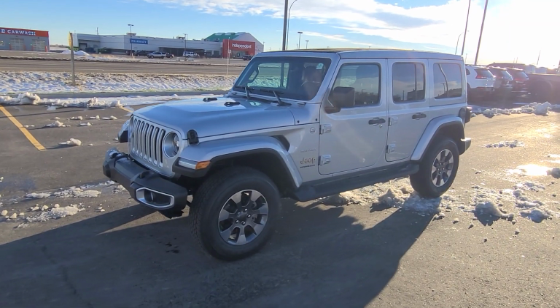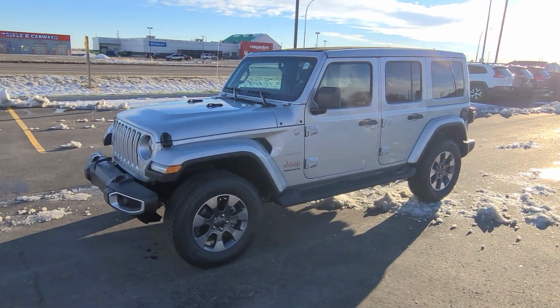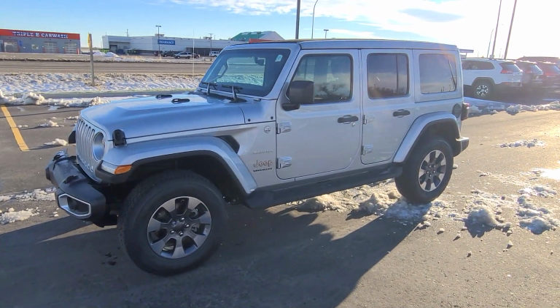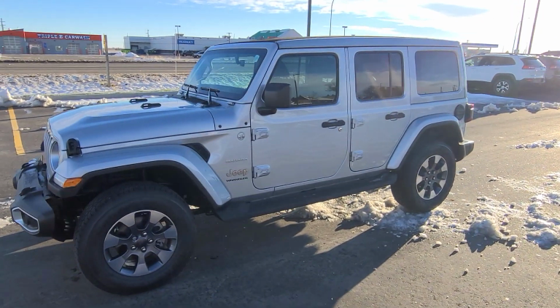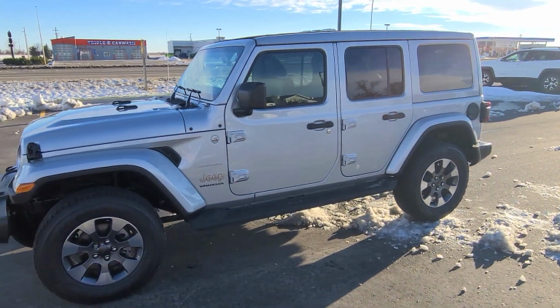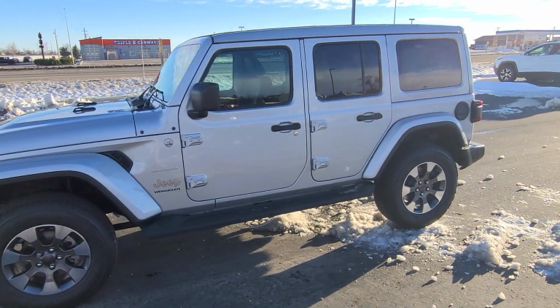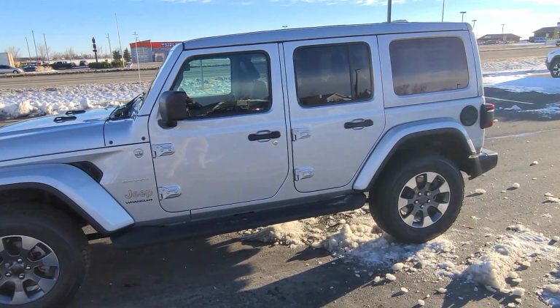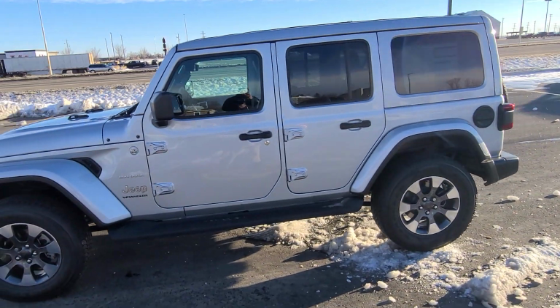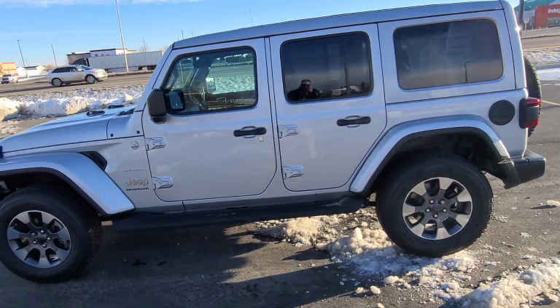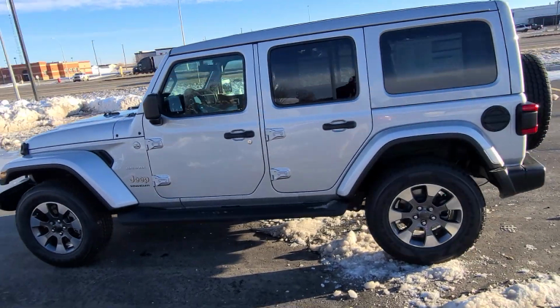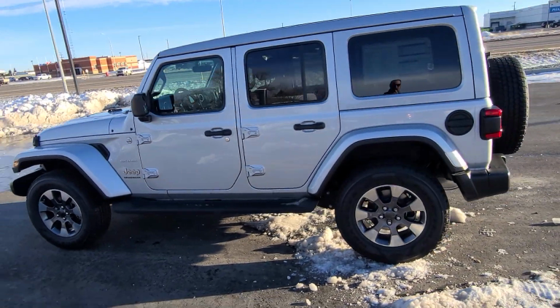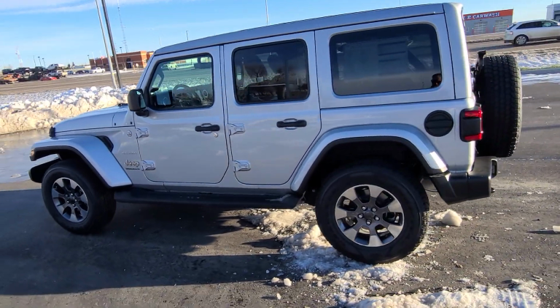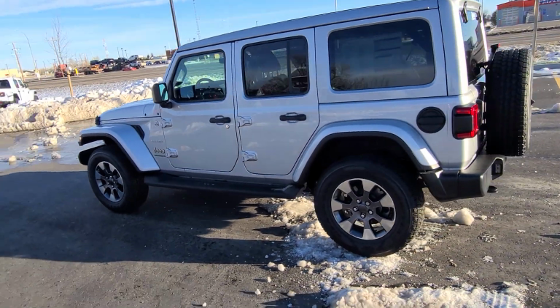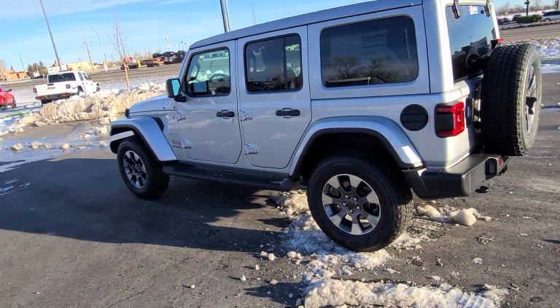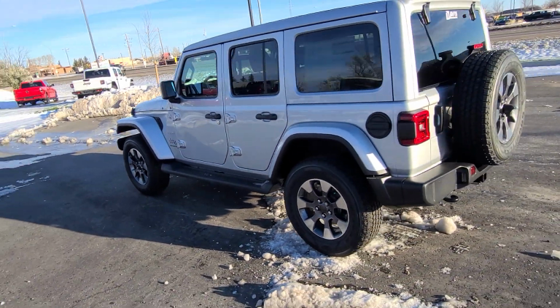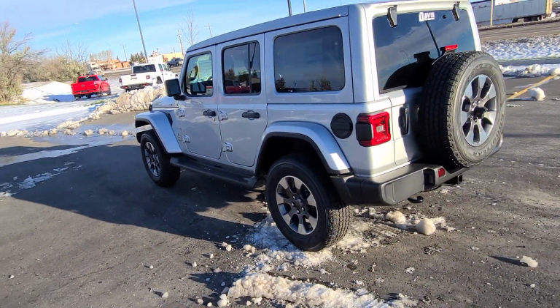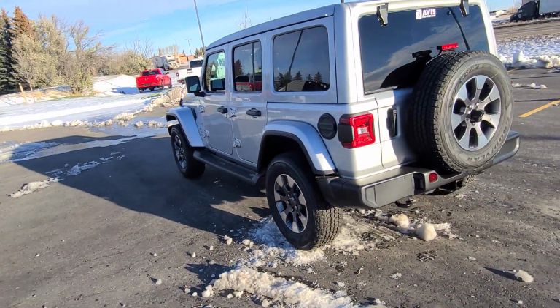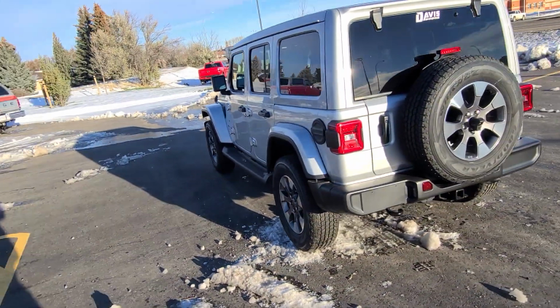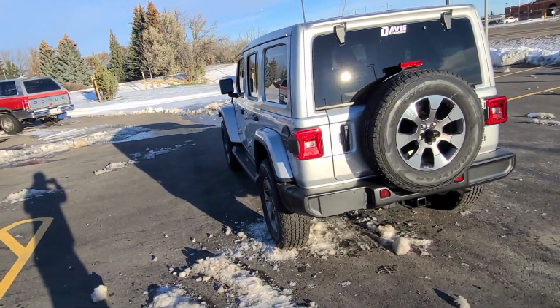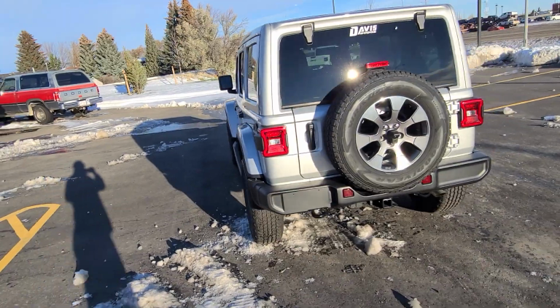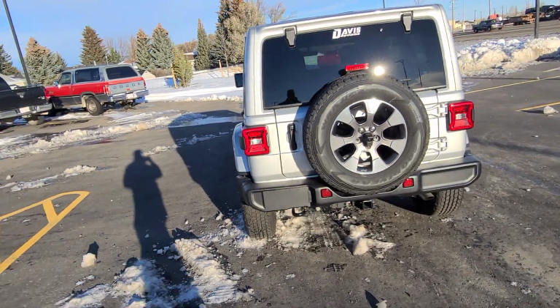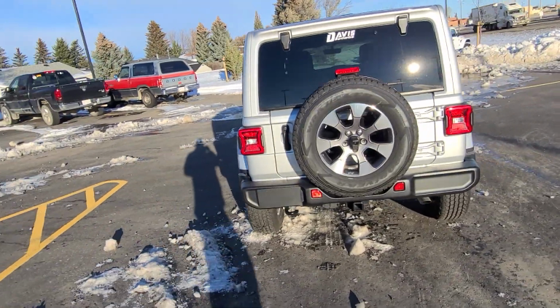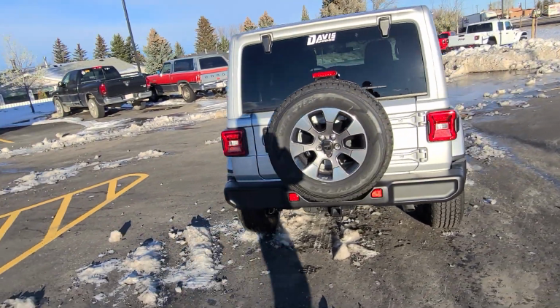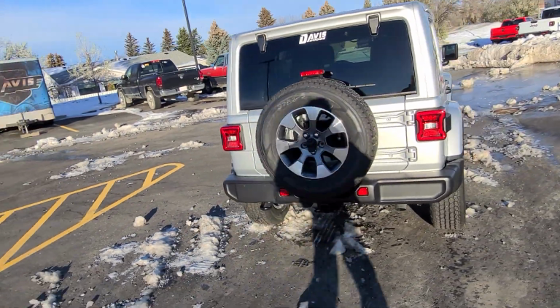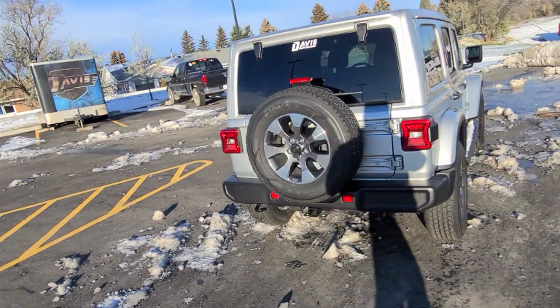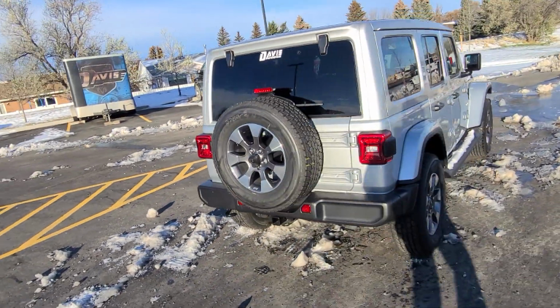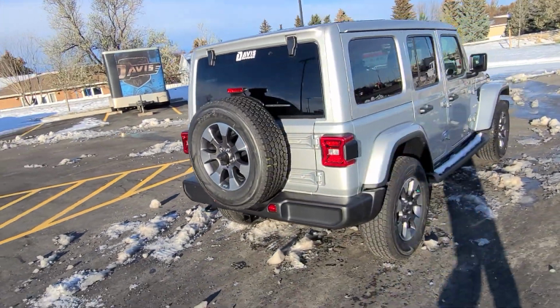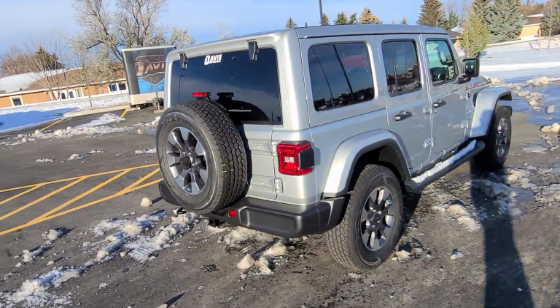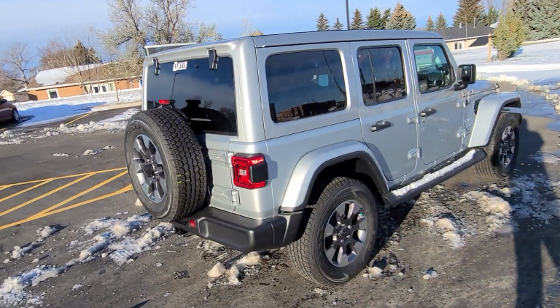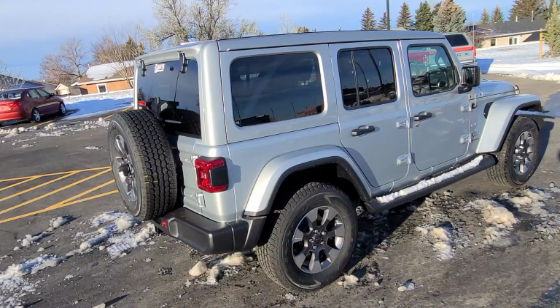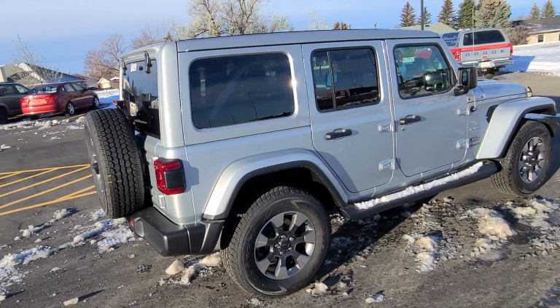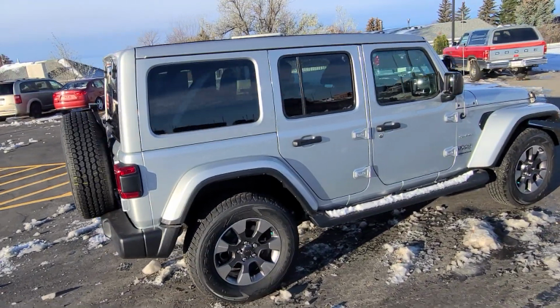Stock number 21351 is a 2023 Jeep Wrangler Sahara Unlimited, silver Zenith in color, black leather interior, seating for five, heated seats, heated steering wheel, and remote start.